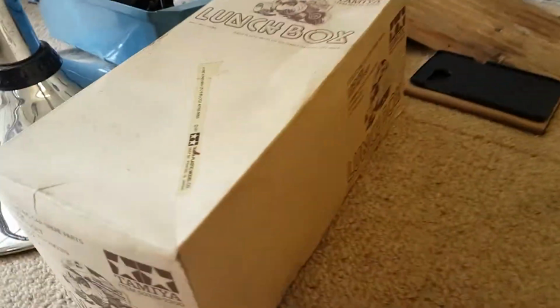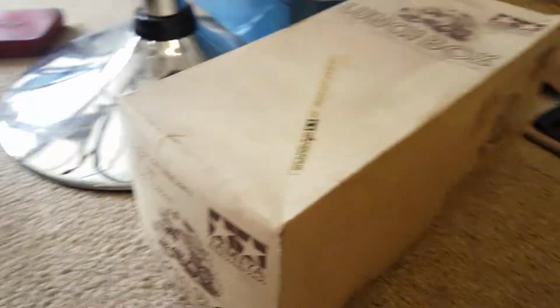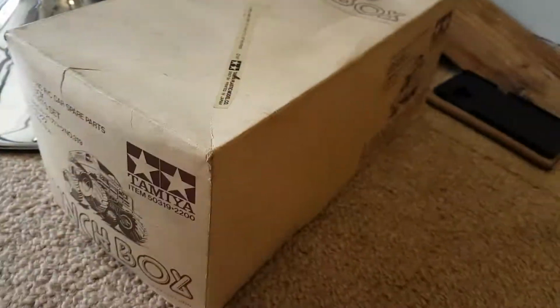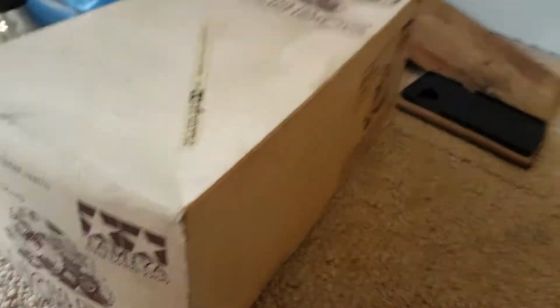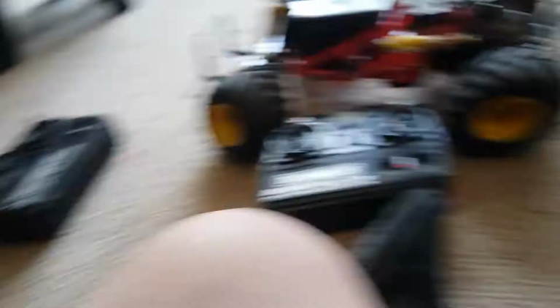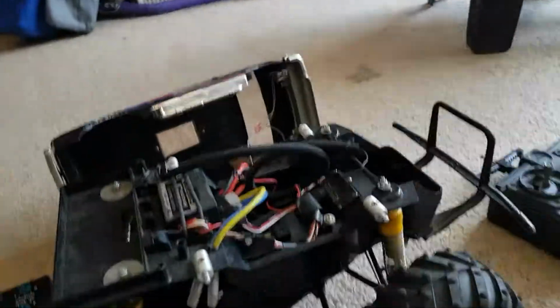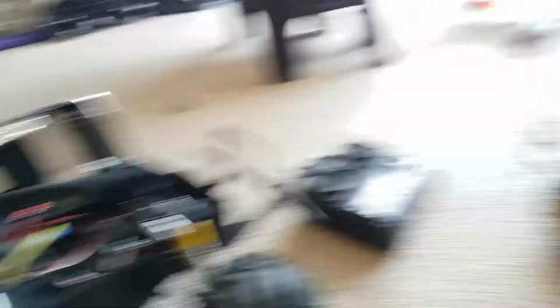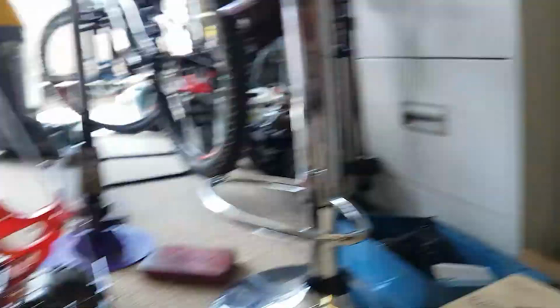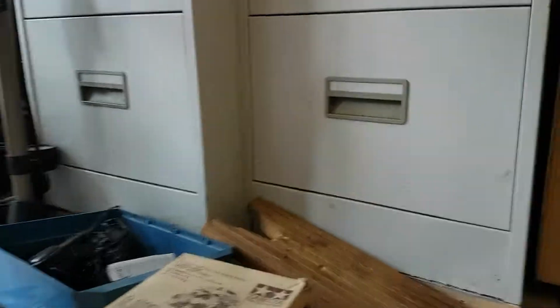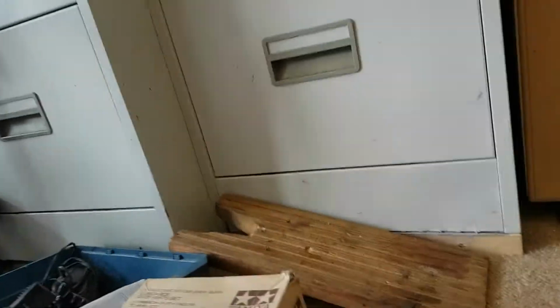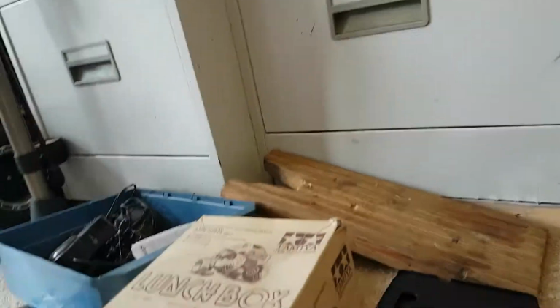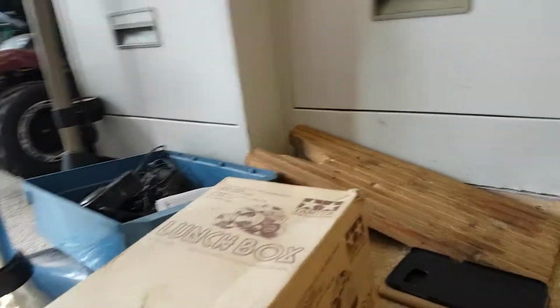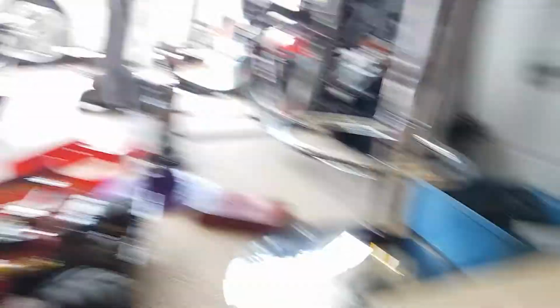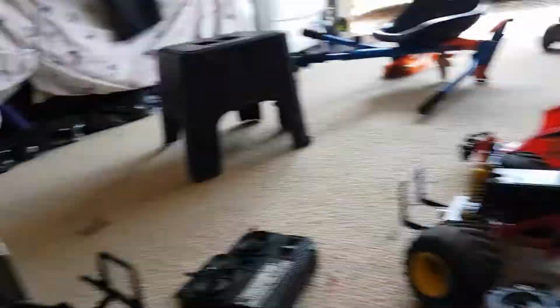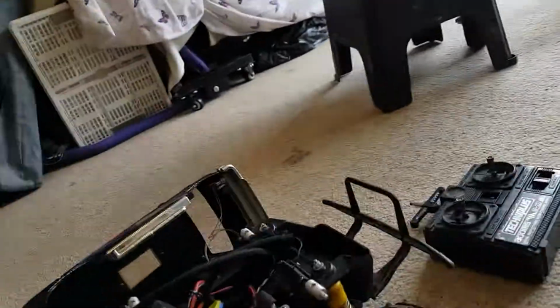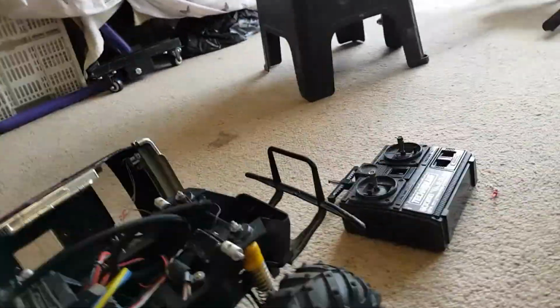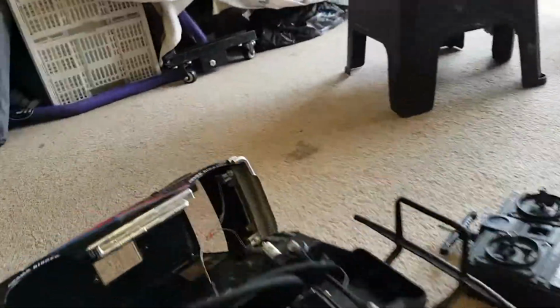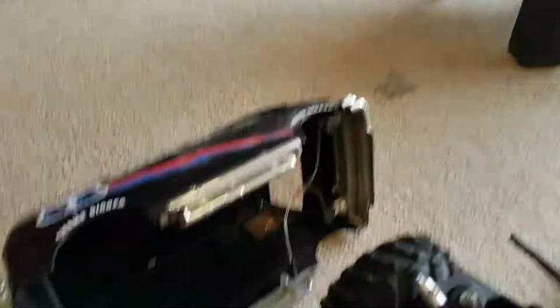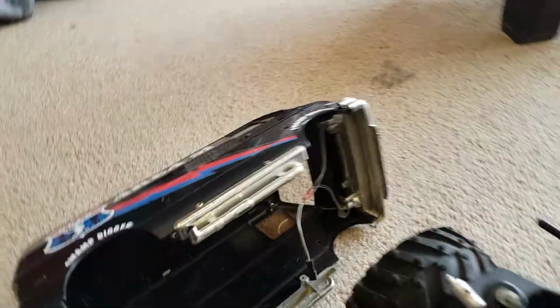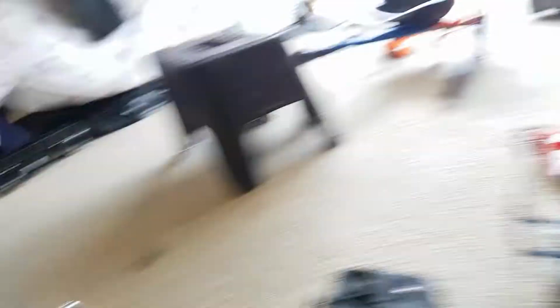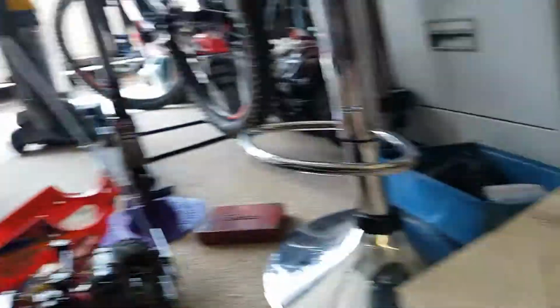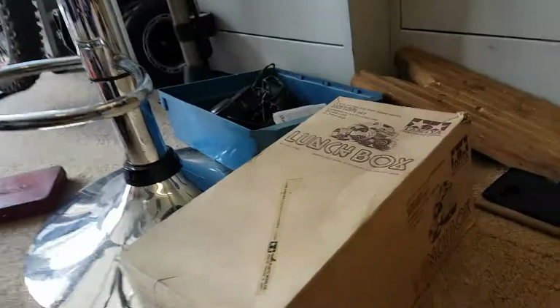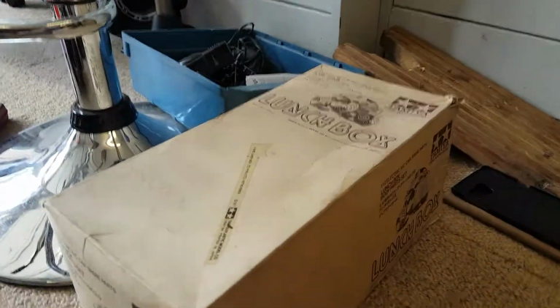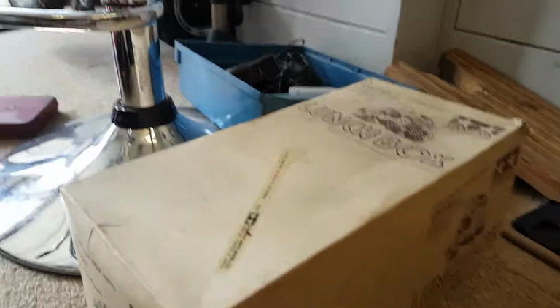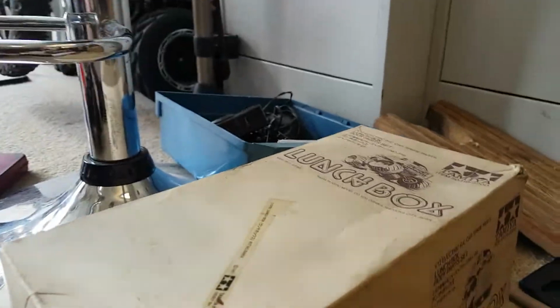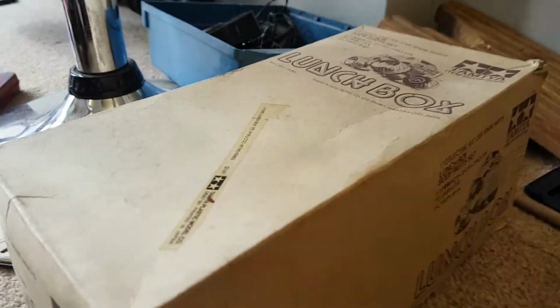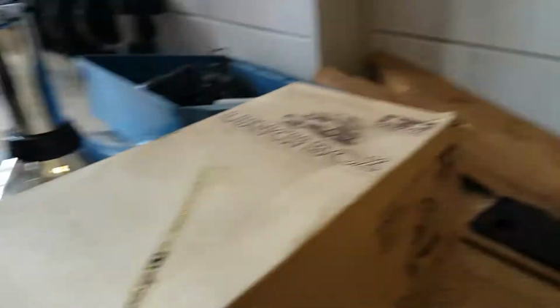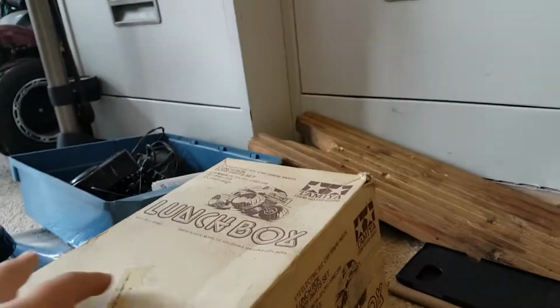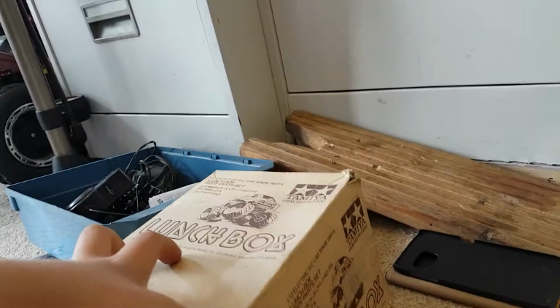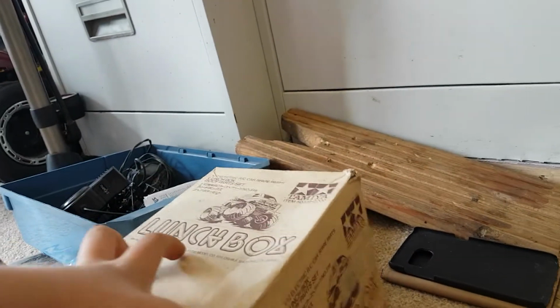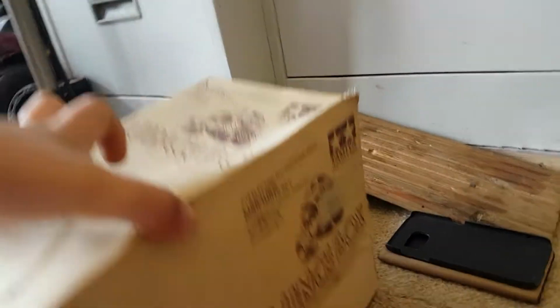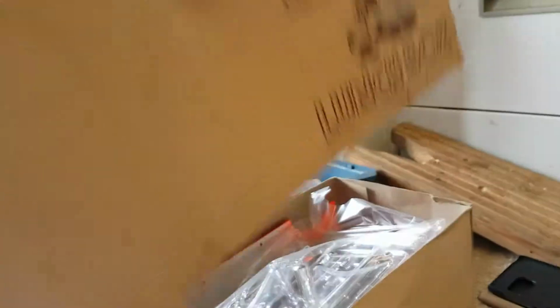This is the original box for that — well, not the original box, but the box for one of them. And it's the original. I'm pretty sure there's something else in here.